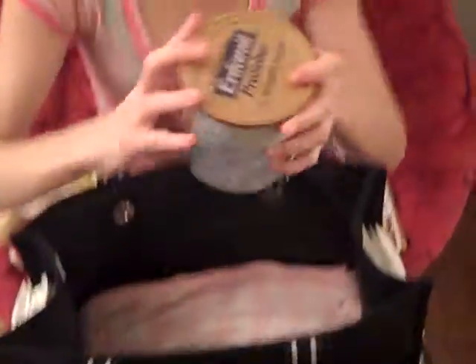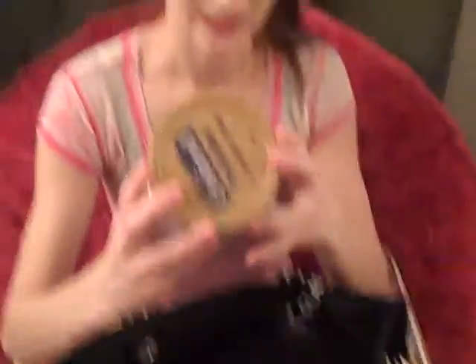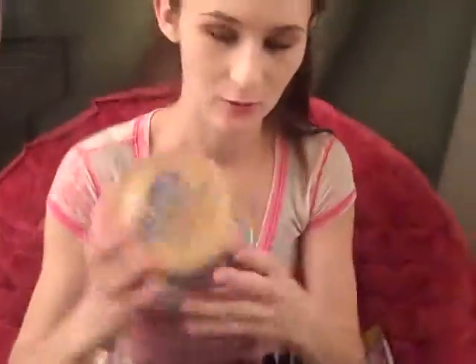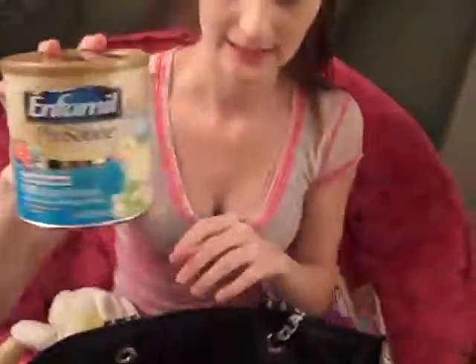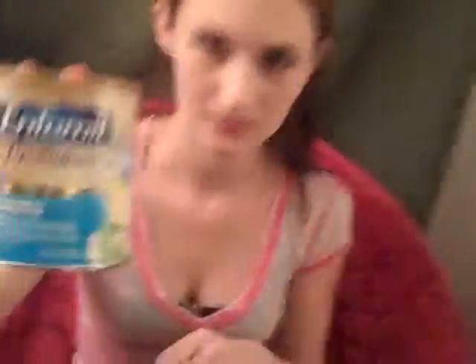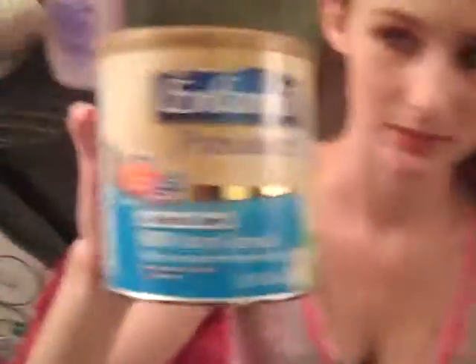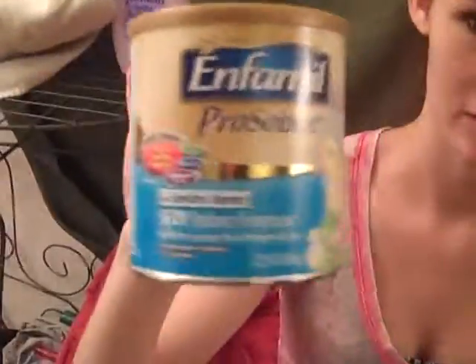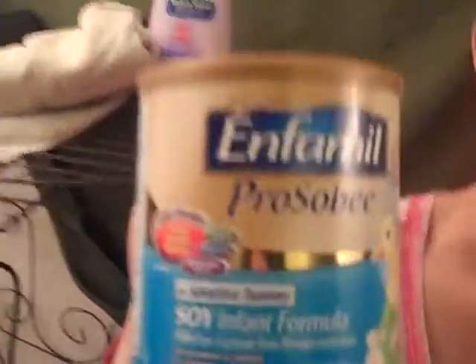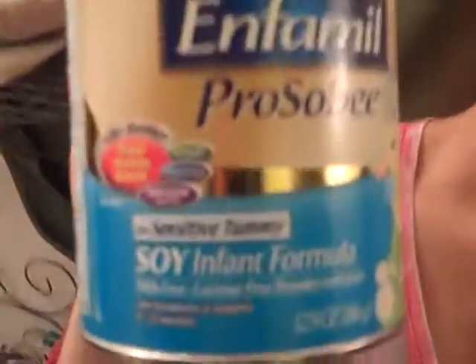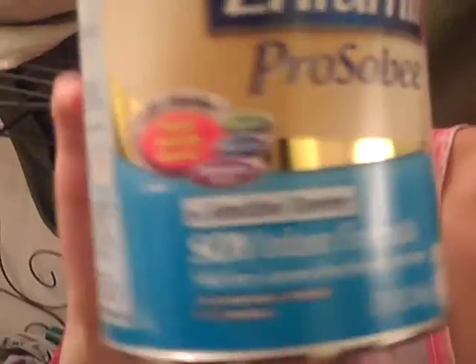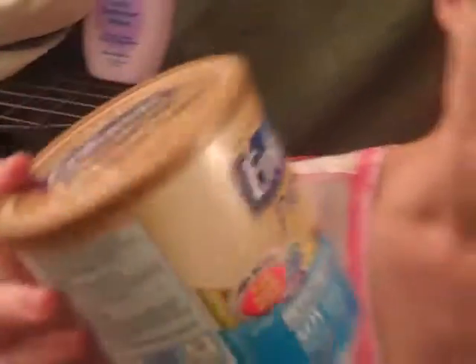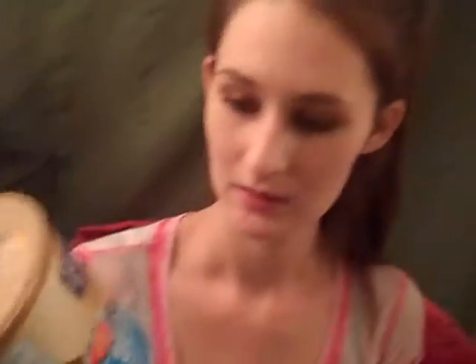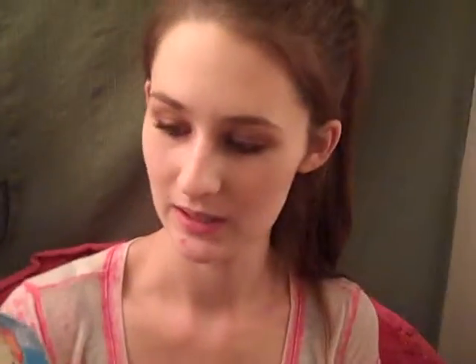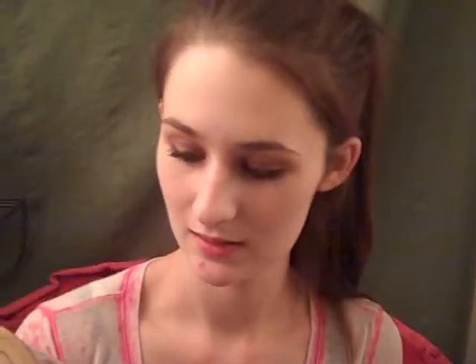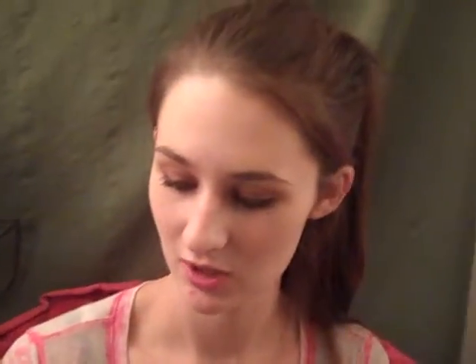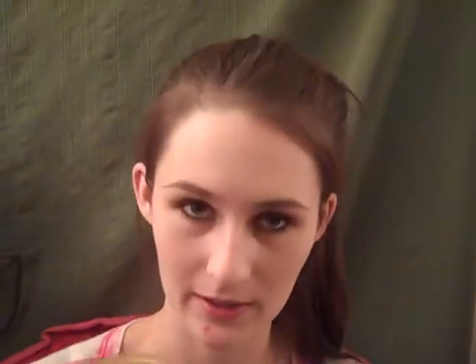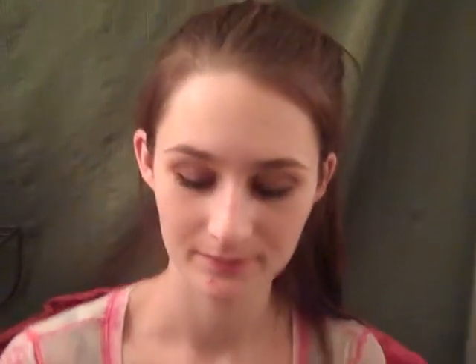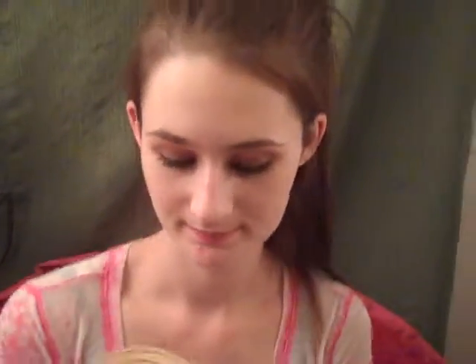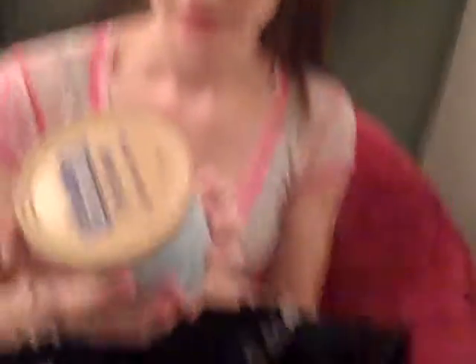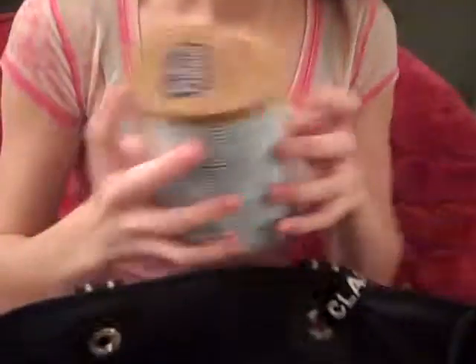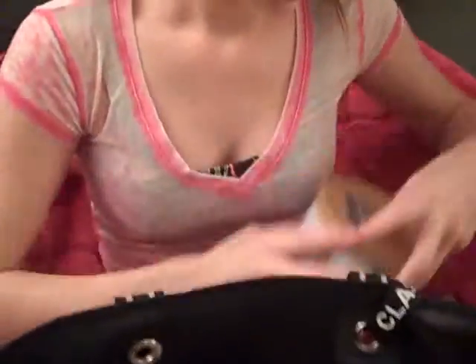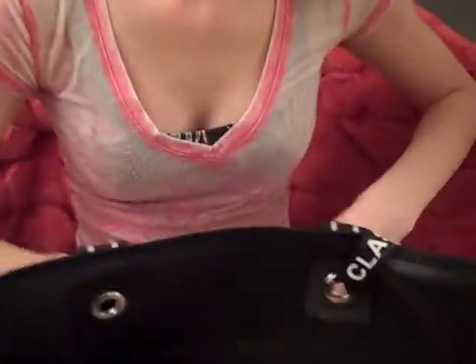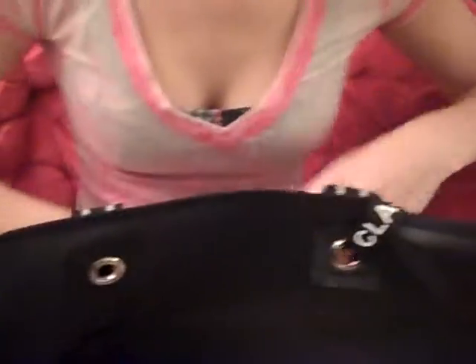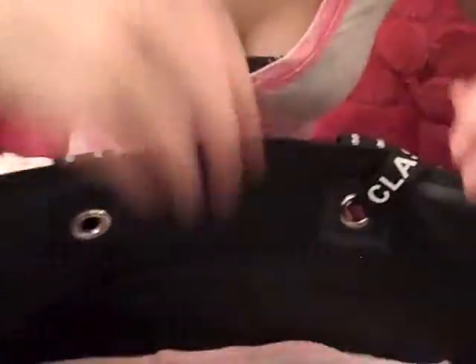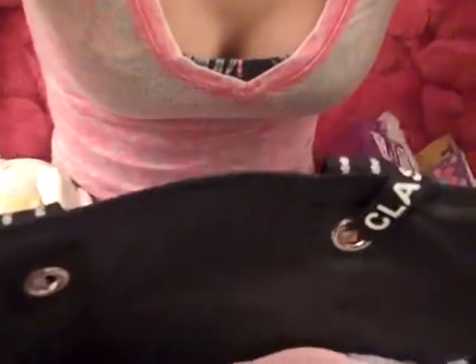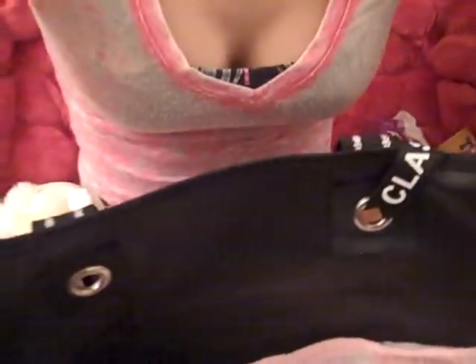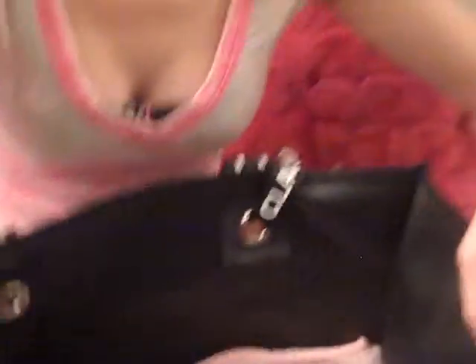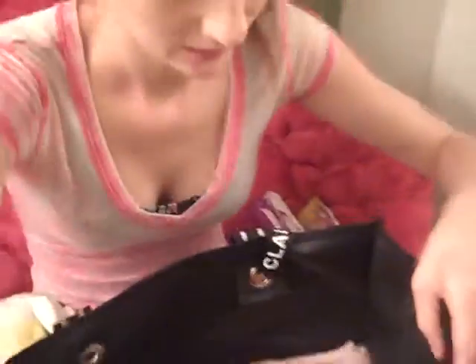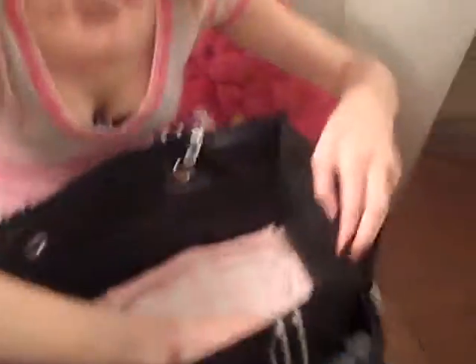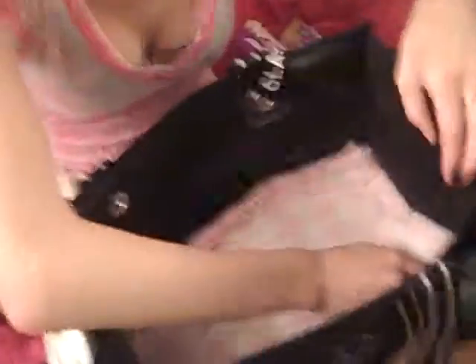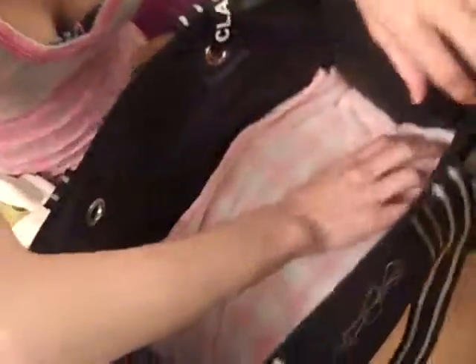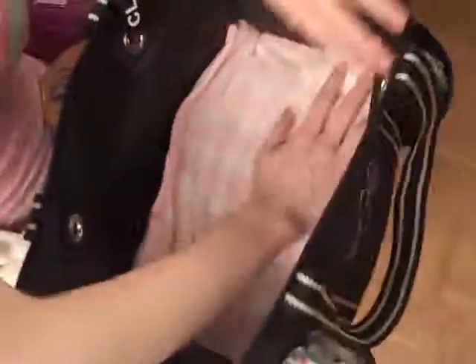And then I have her formula. Why do you get soy formula? Because she likes it better — she likes the taste better. I think it's sweeter.